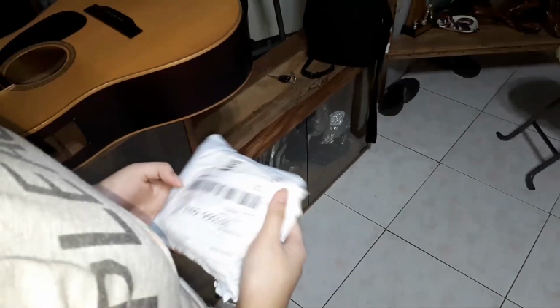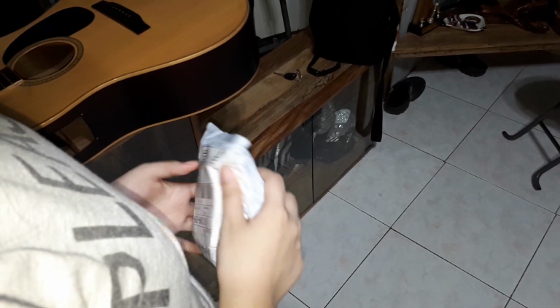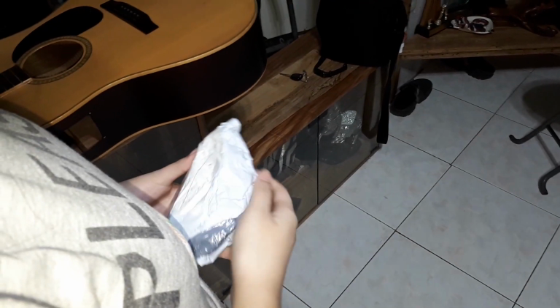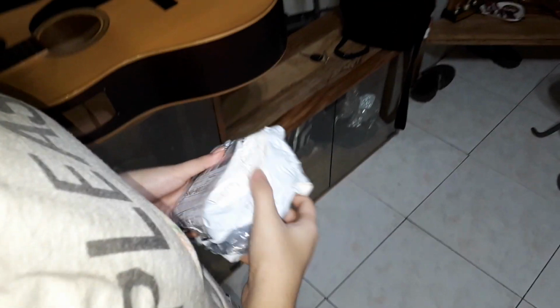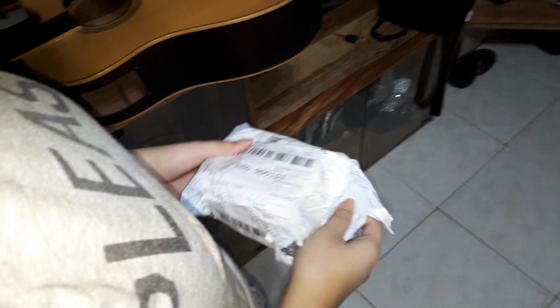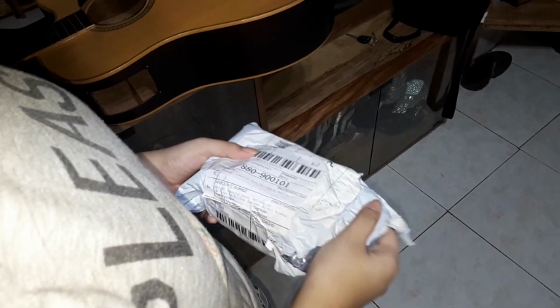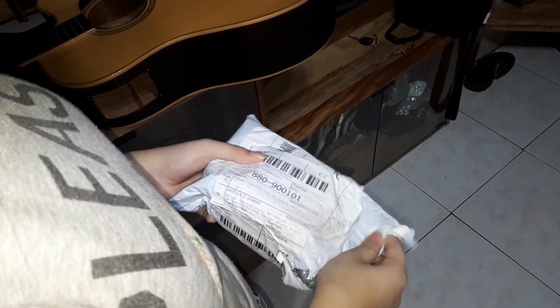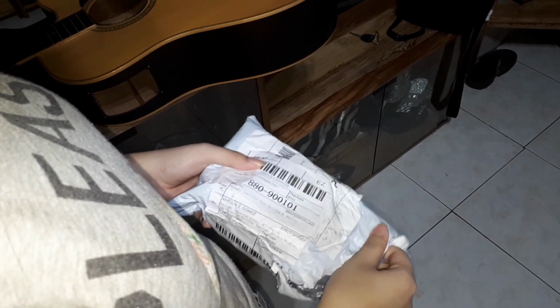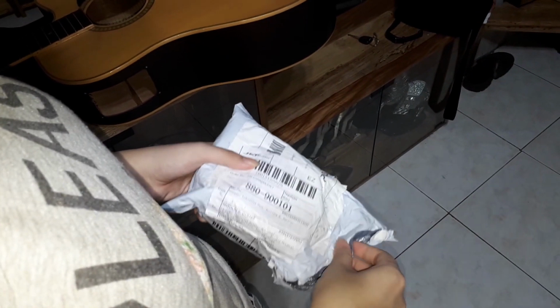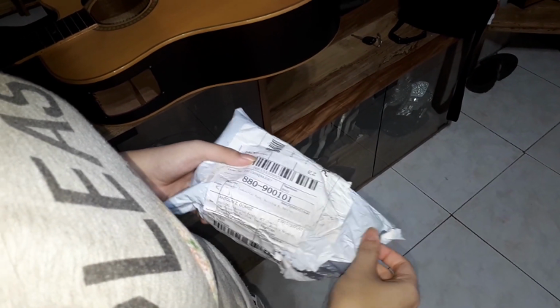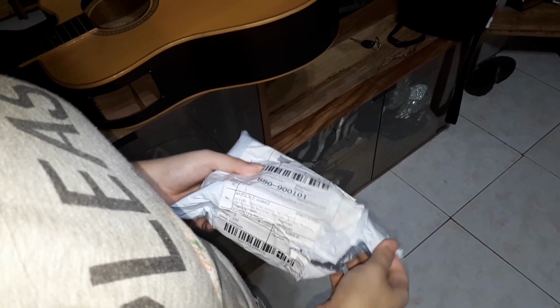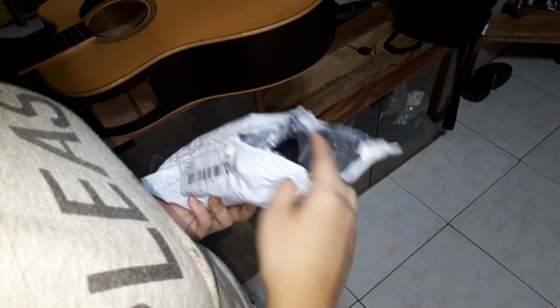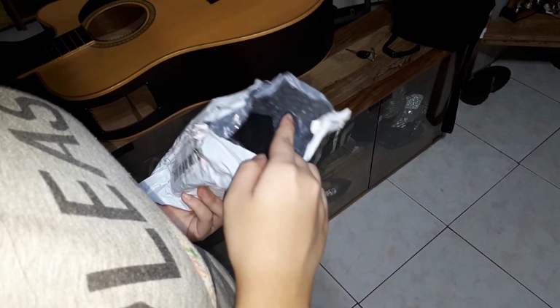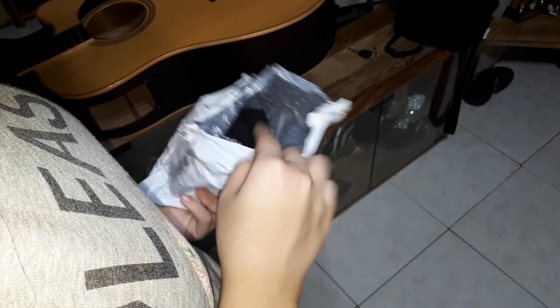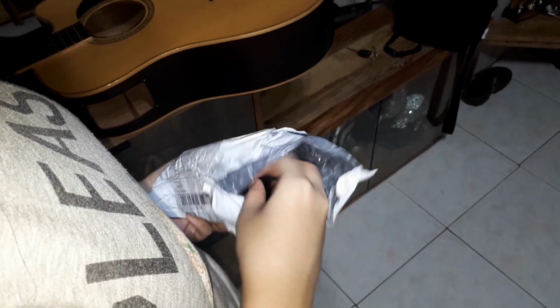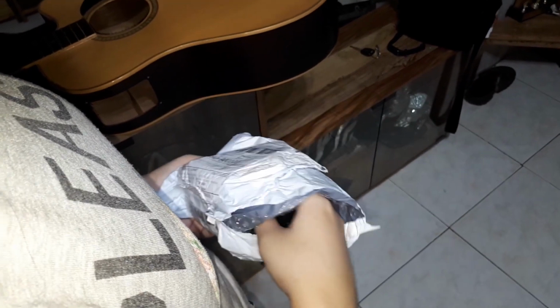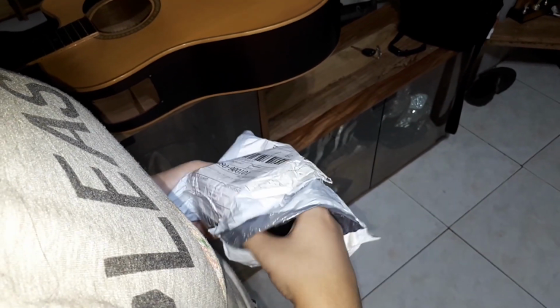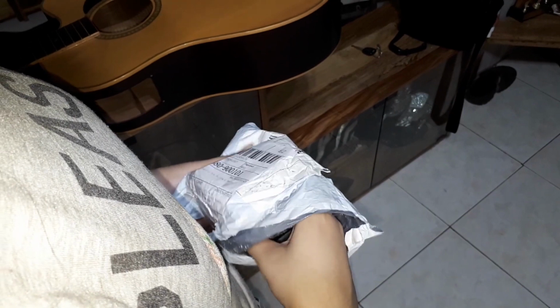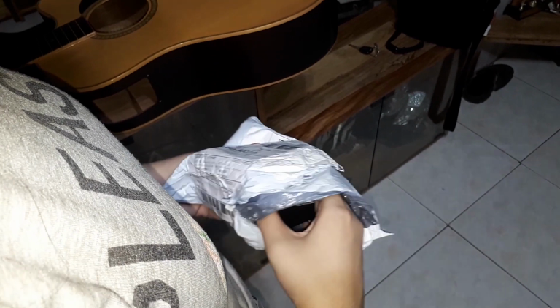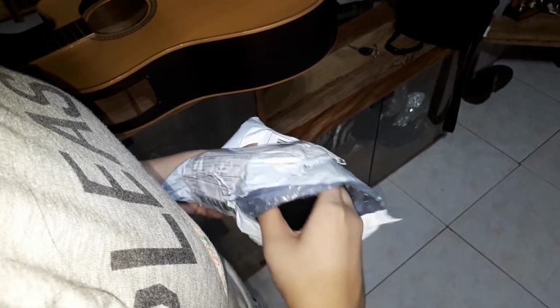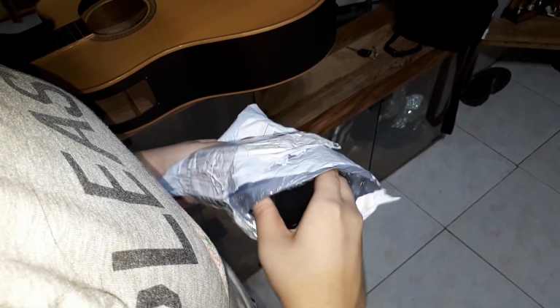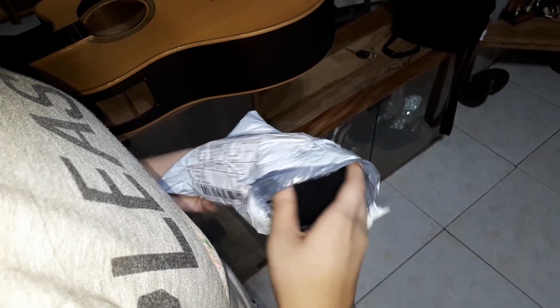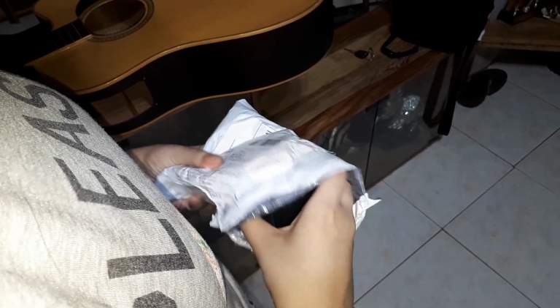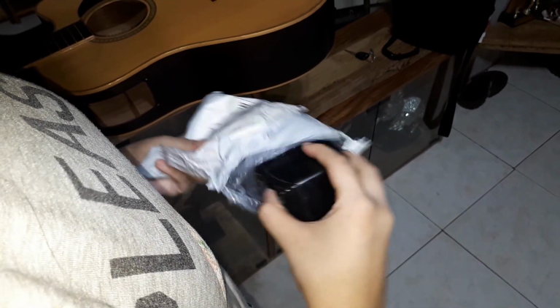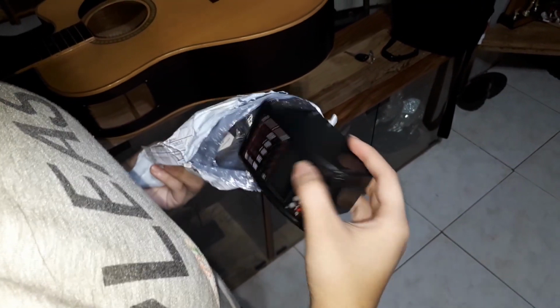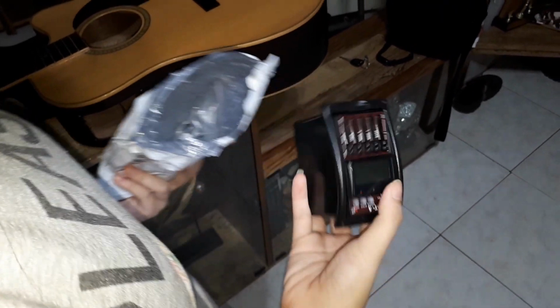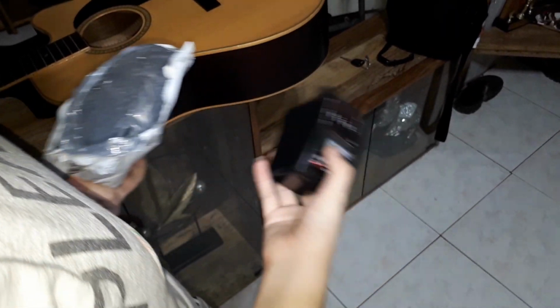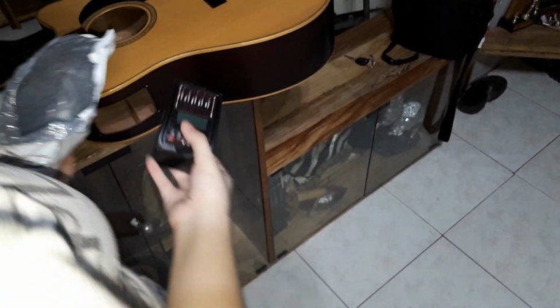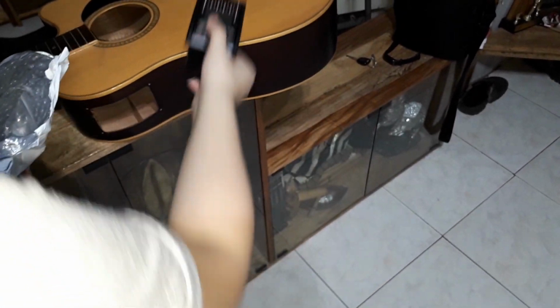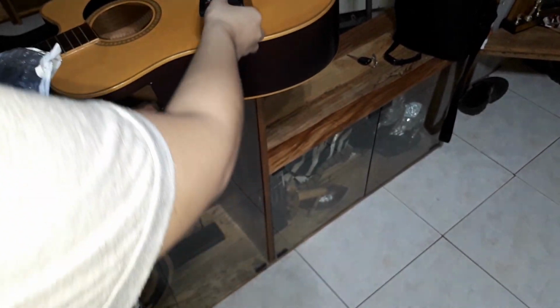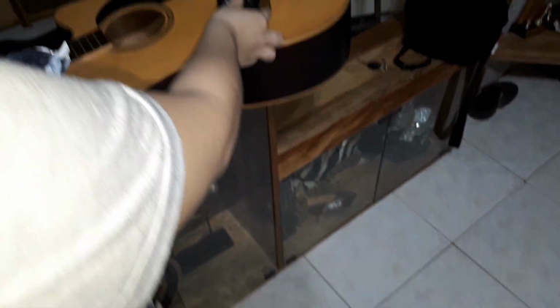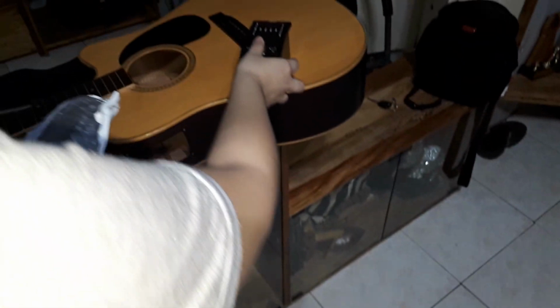Hi everyone. I would like to share how to replace or install the ET5 Piezo Pickup Equalizer Preamp on my Acoustic Guitar.